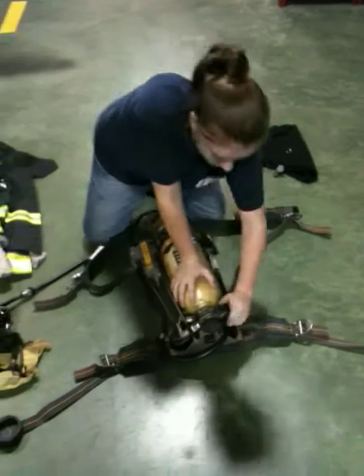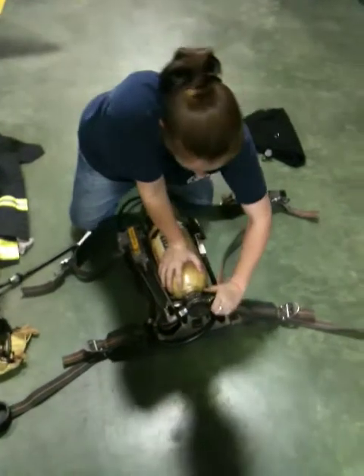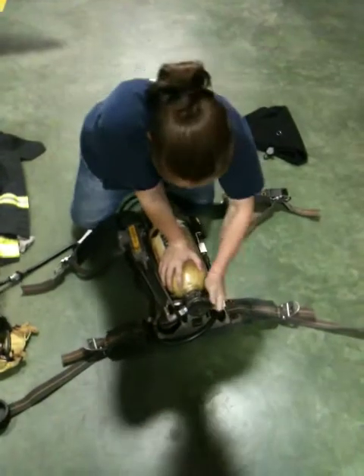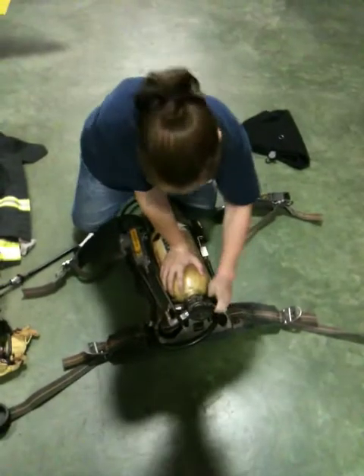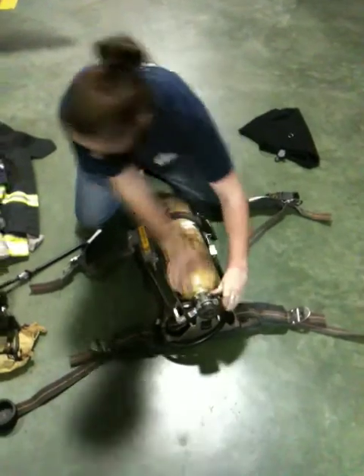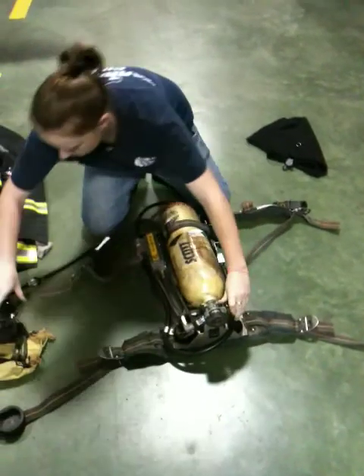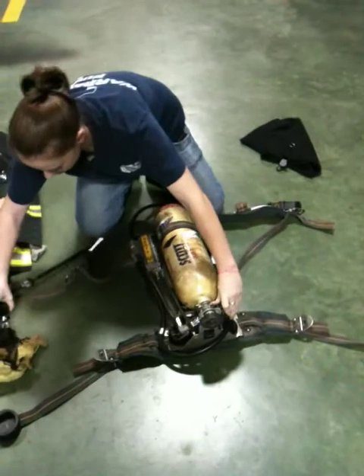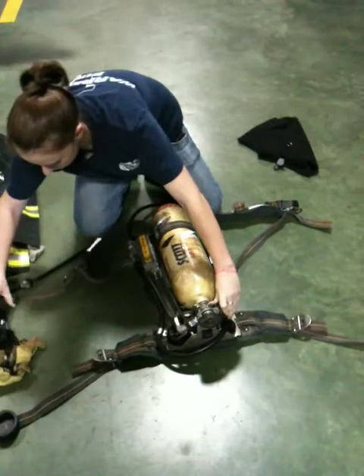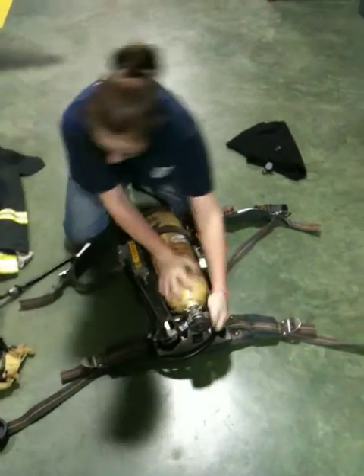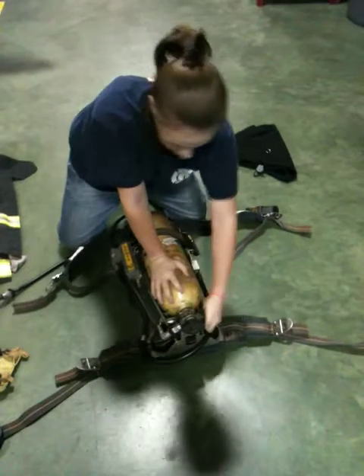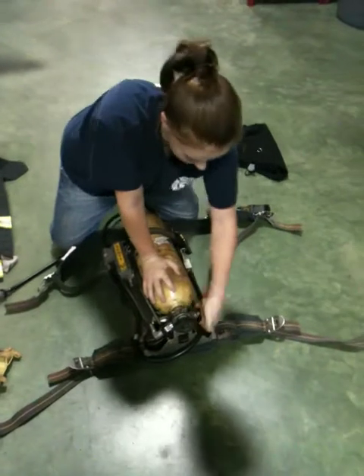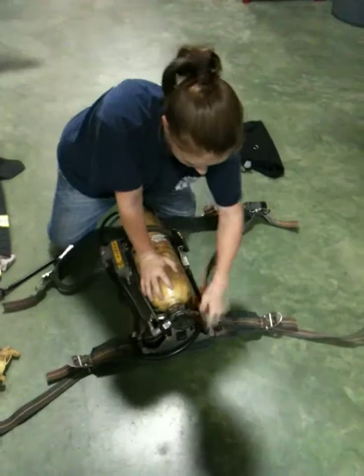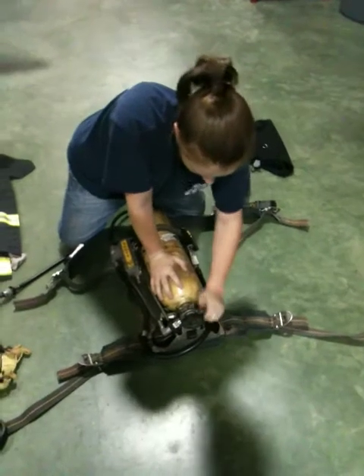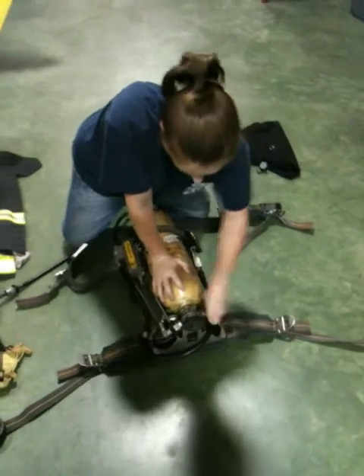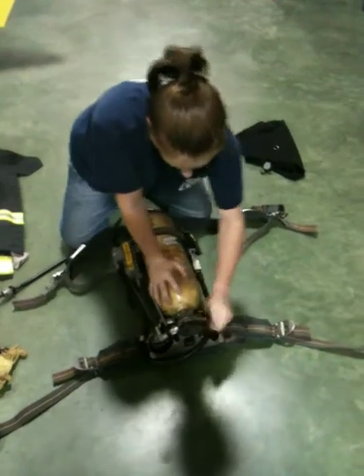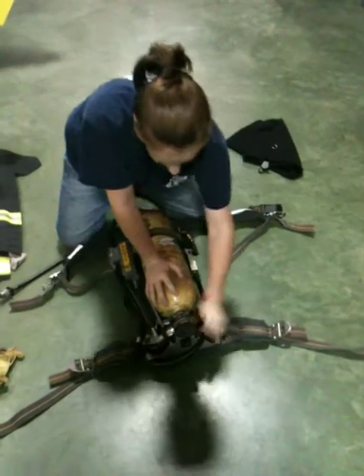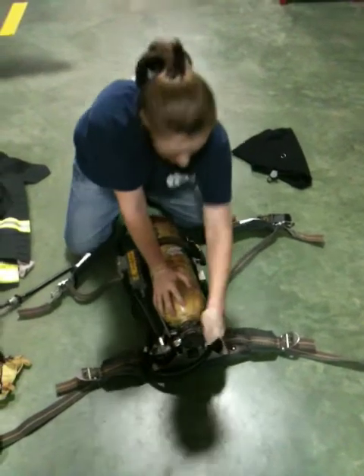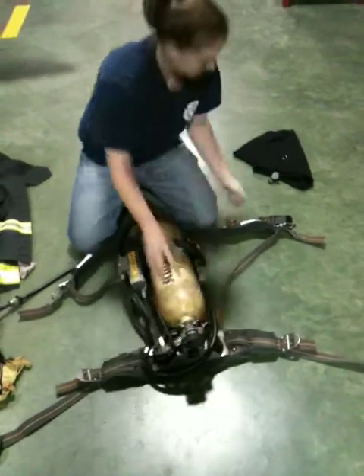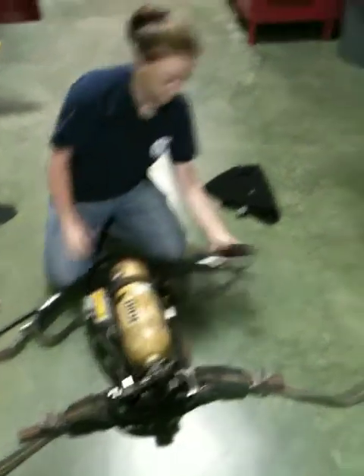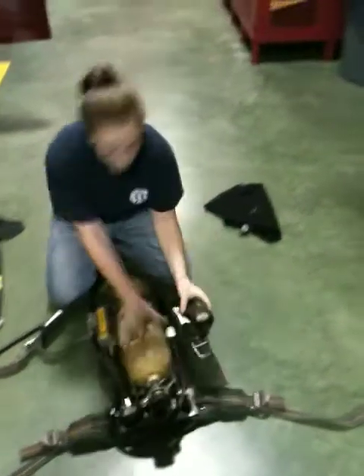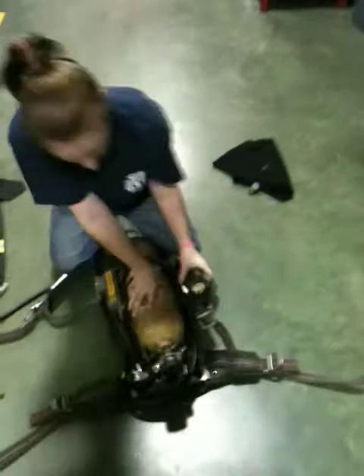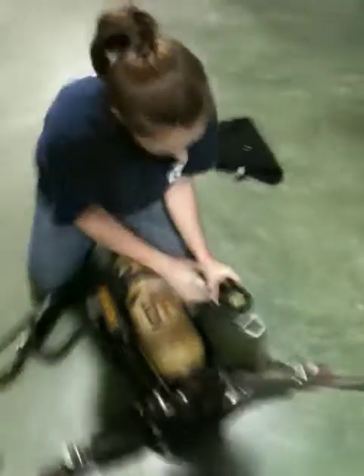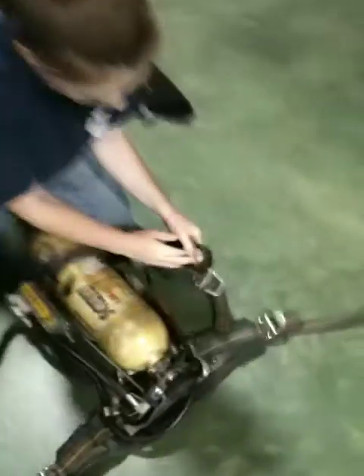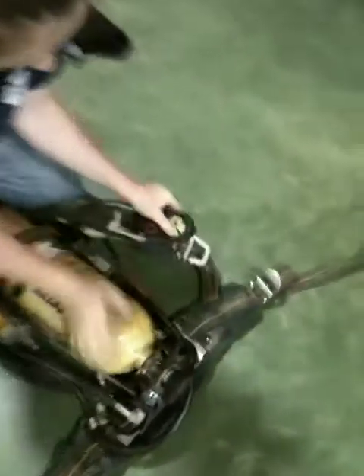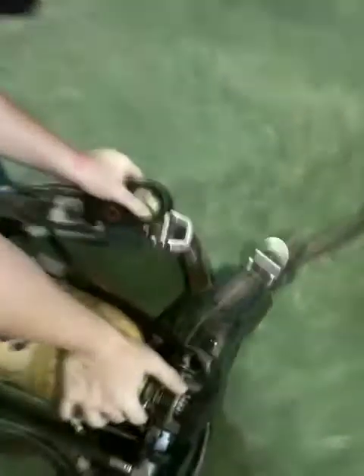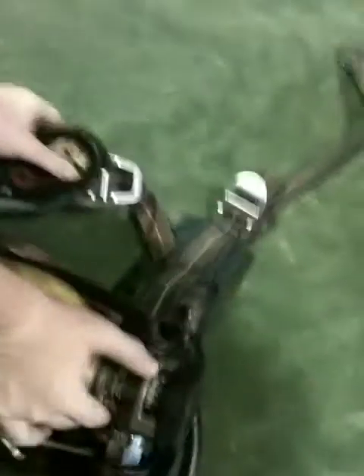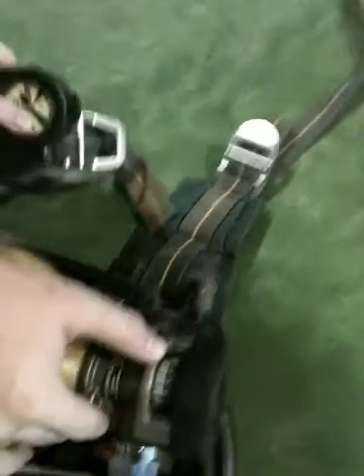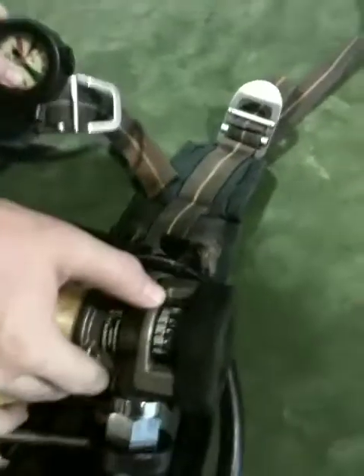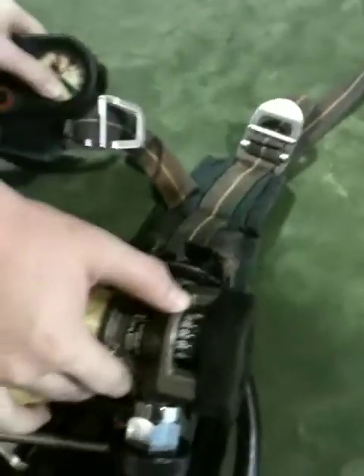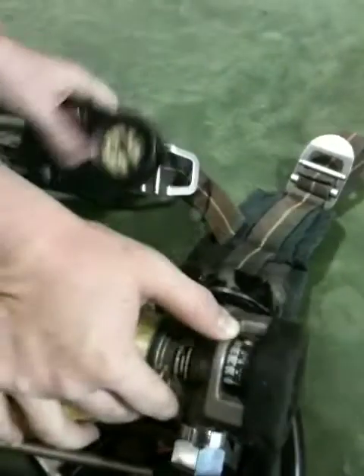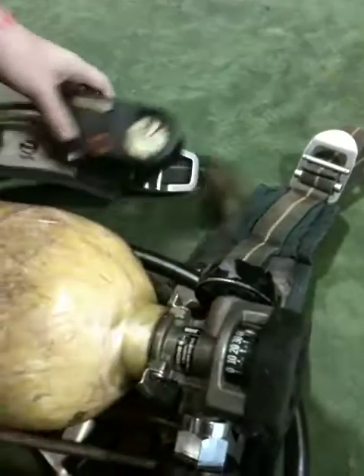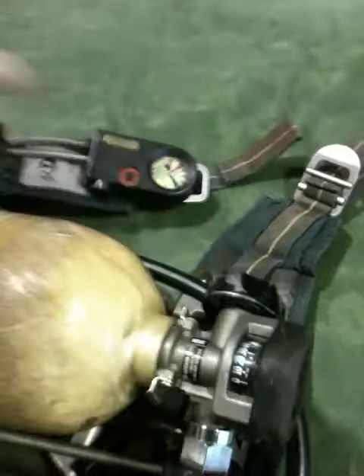Now we're going to turn the bottle on. What we're going to do is make sure this matches the amount on the bottle, which it does, so we're good. It's full.